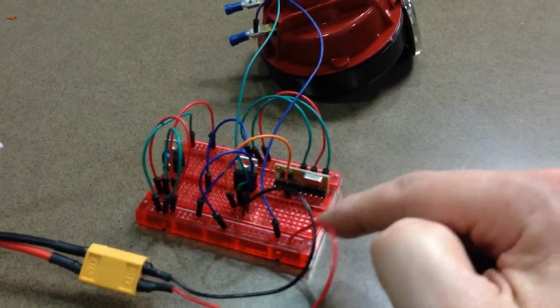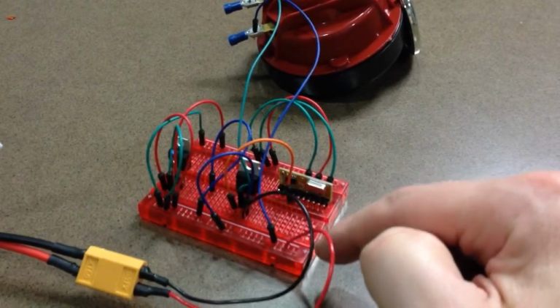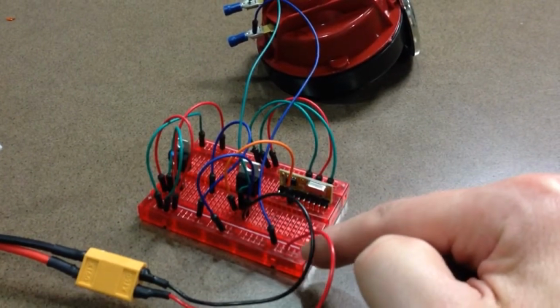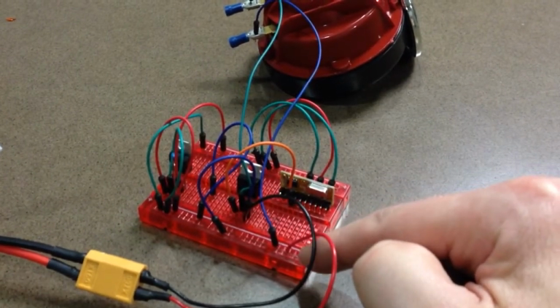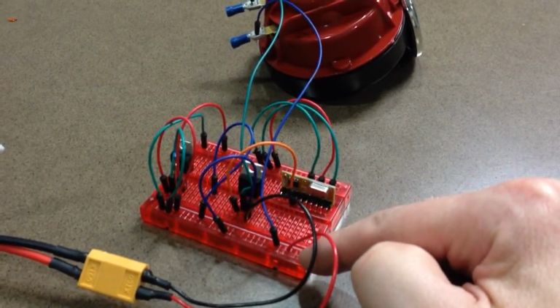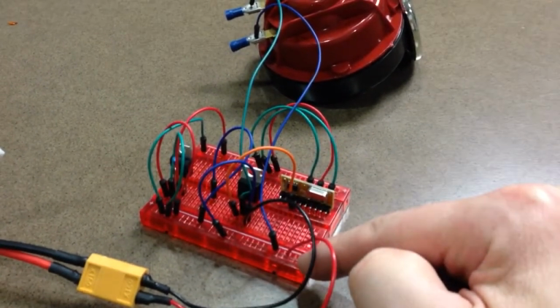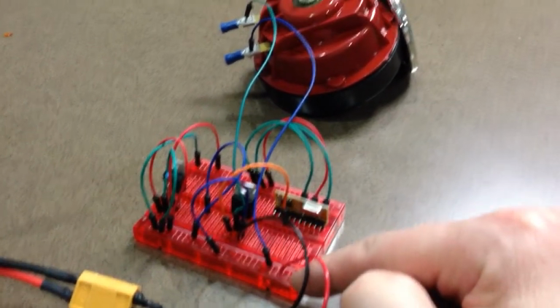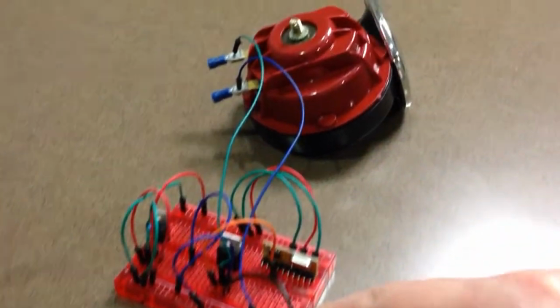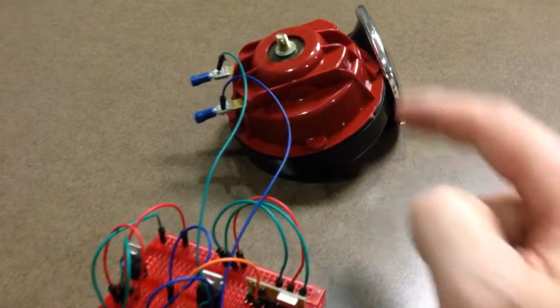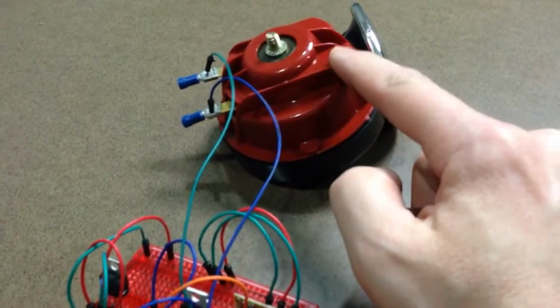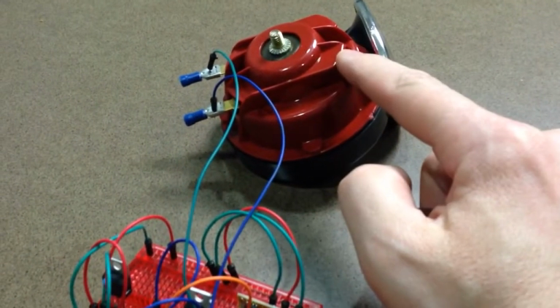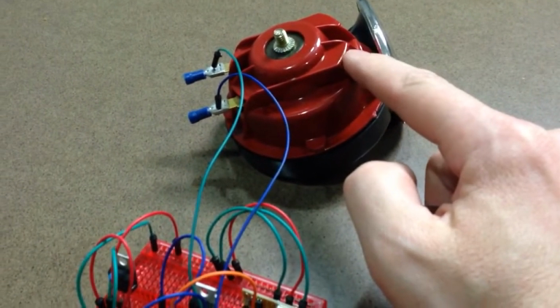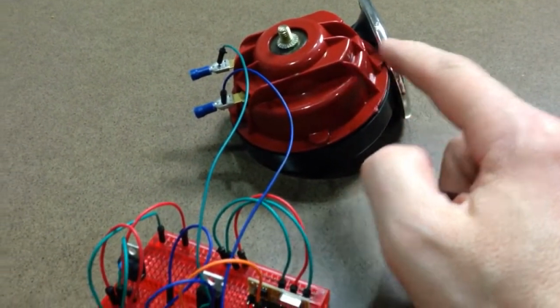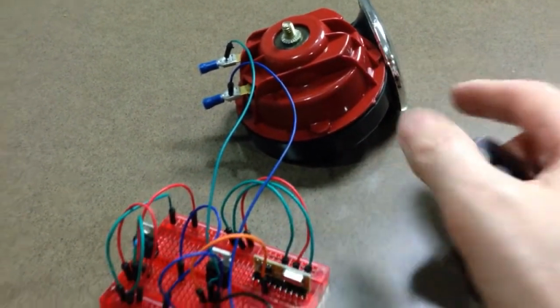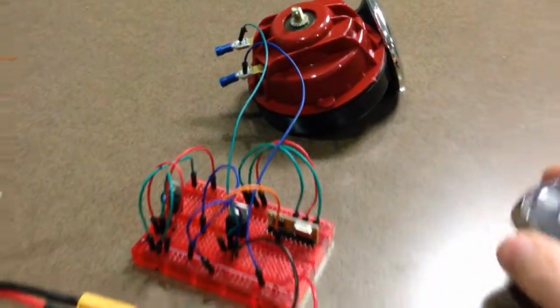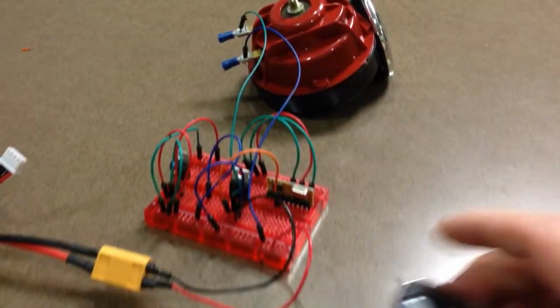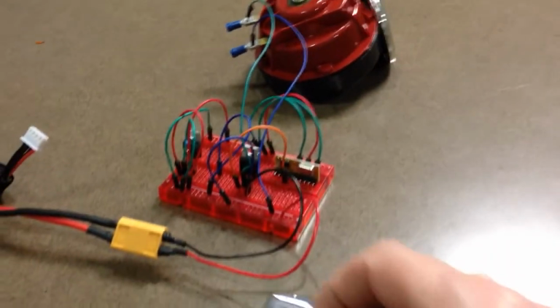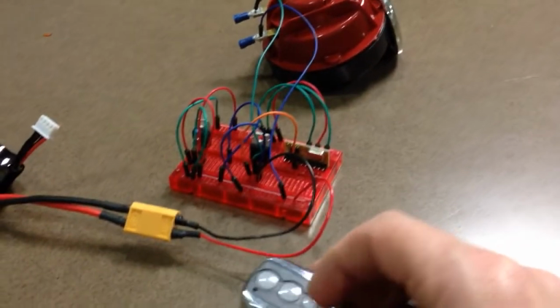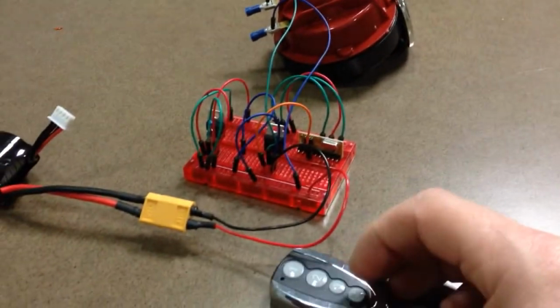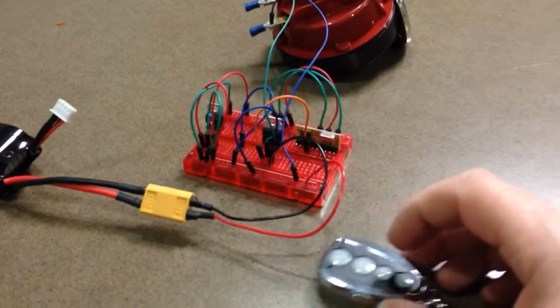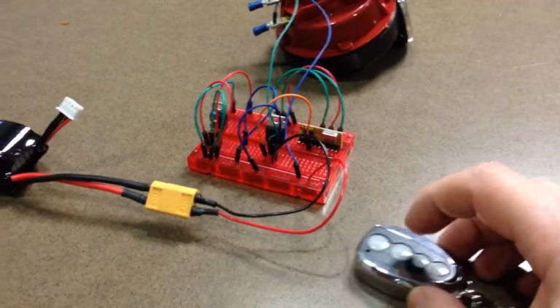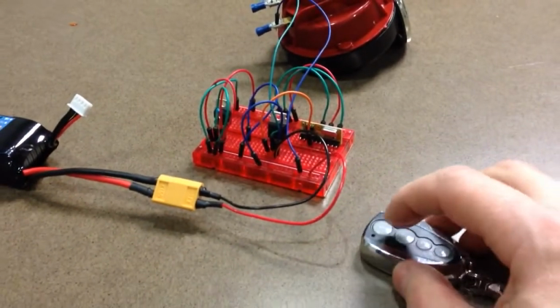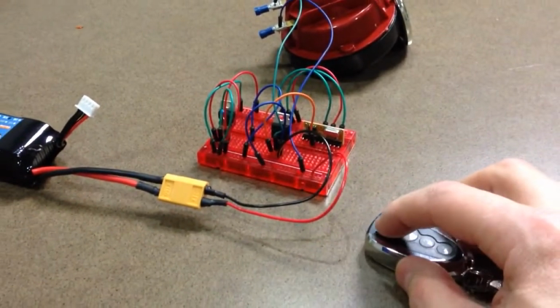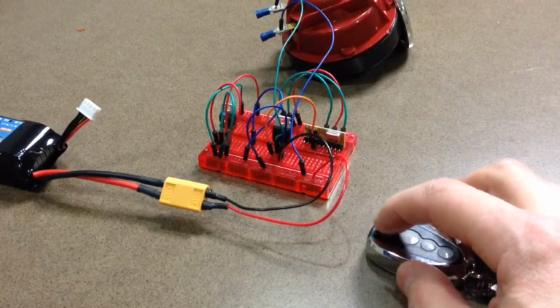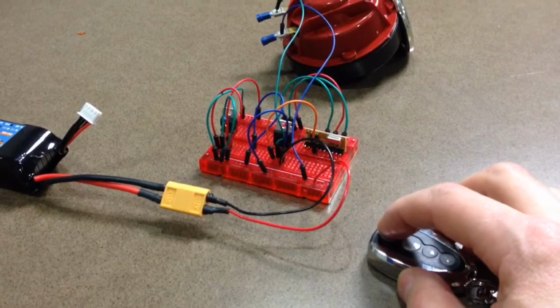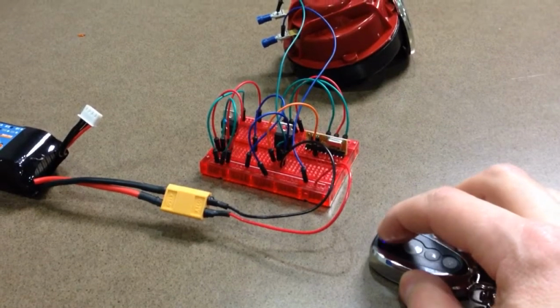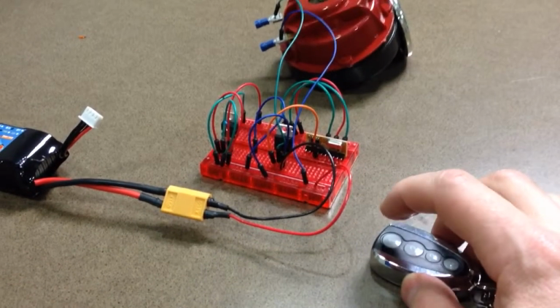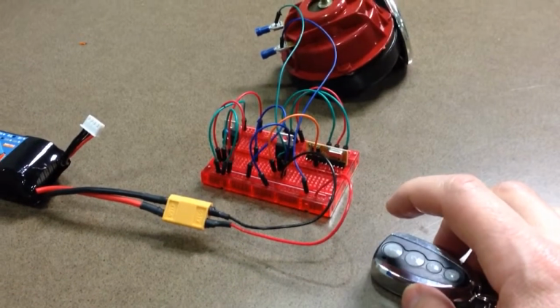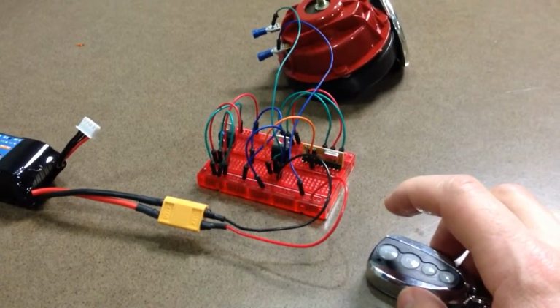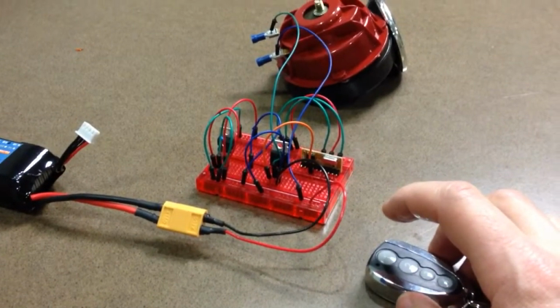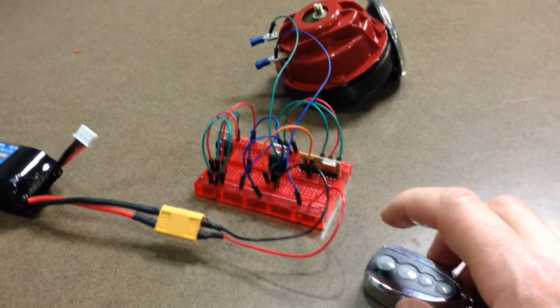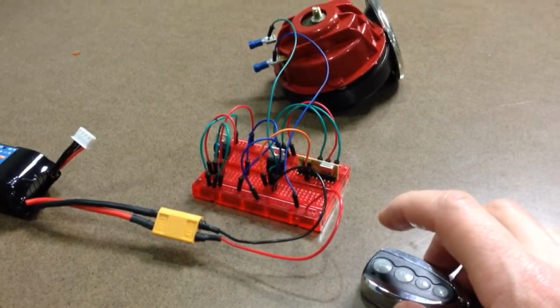We have 12 volts, we have 11.1 volts at the front channel, and we have our horn connected over there. We have the remote — and what a loud noise.